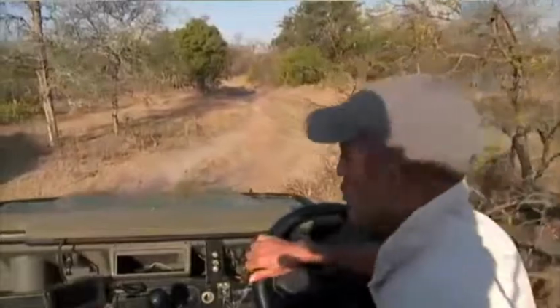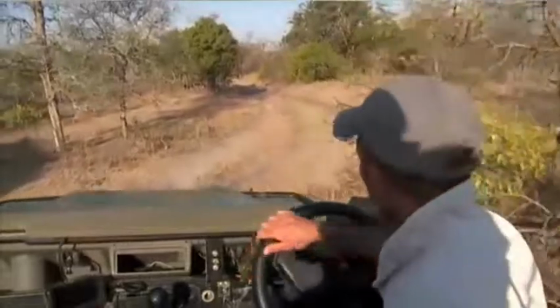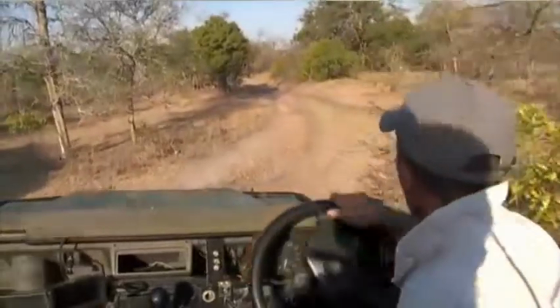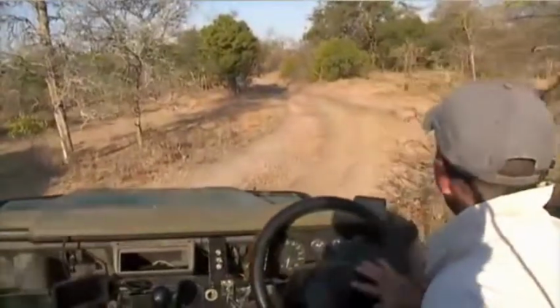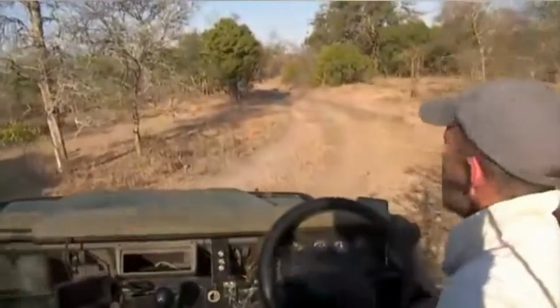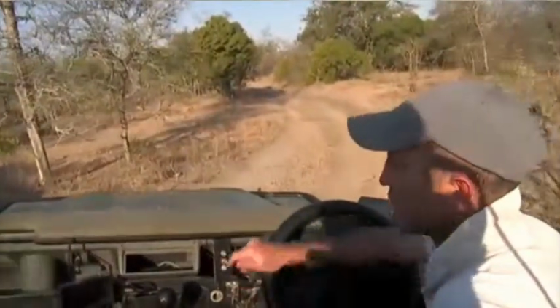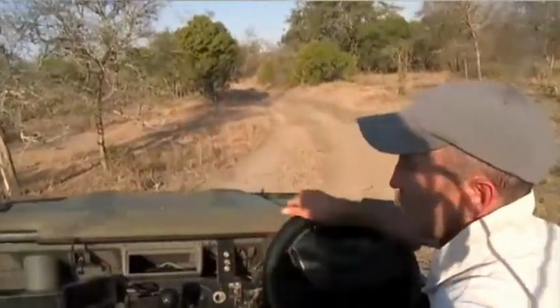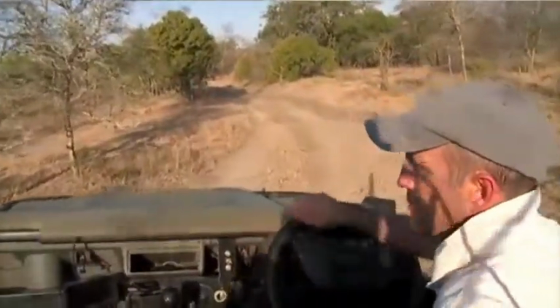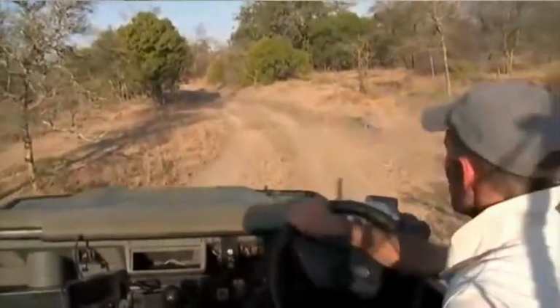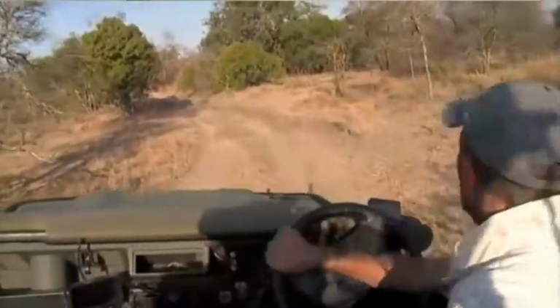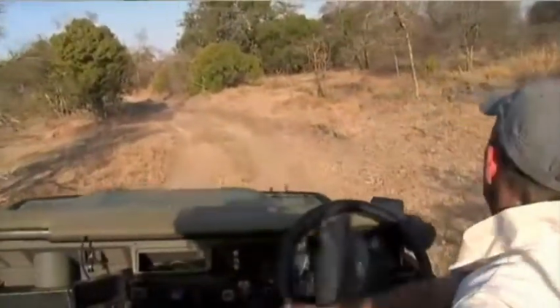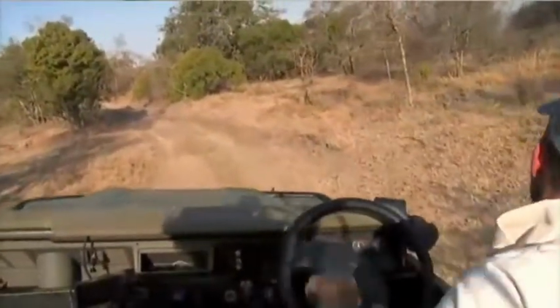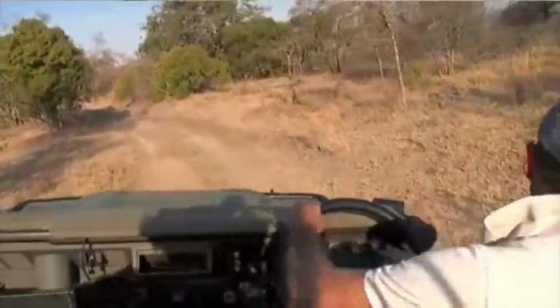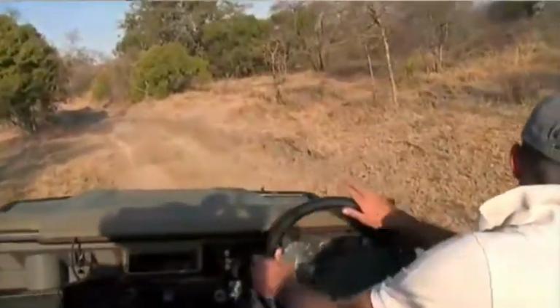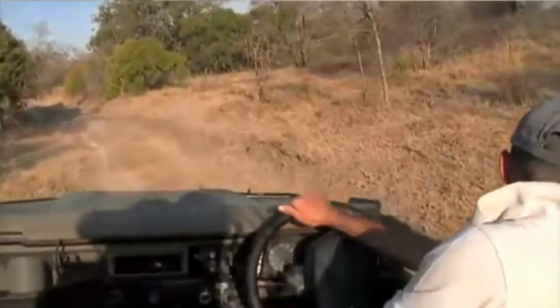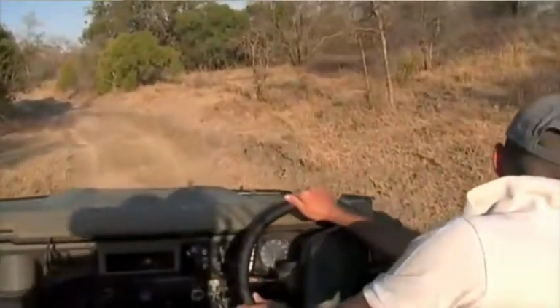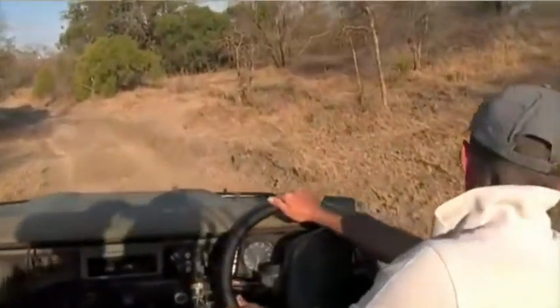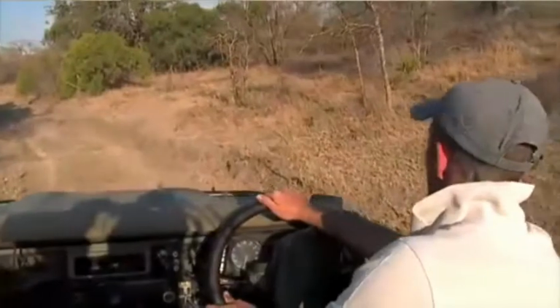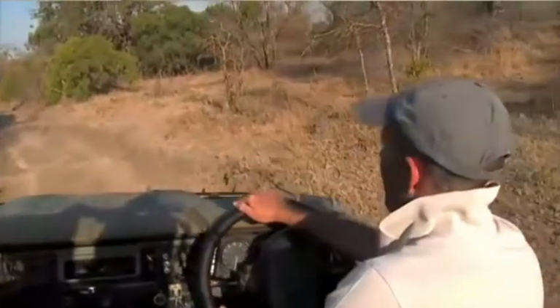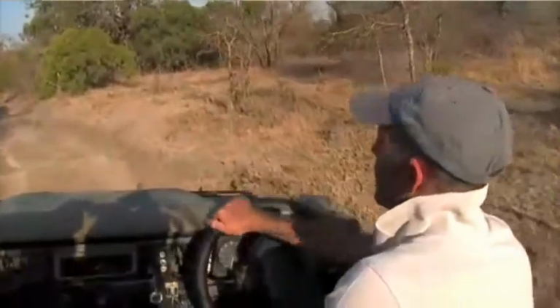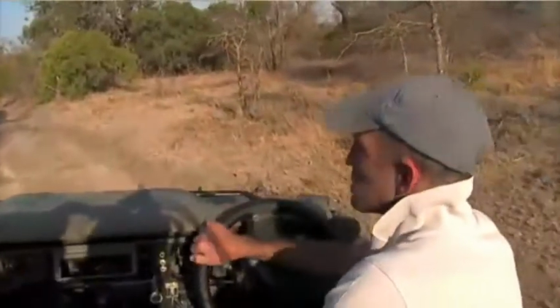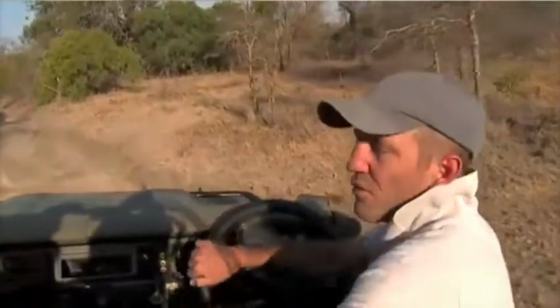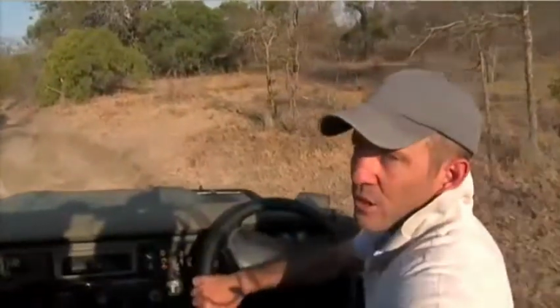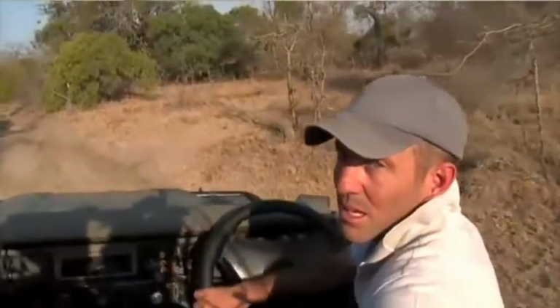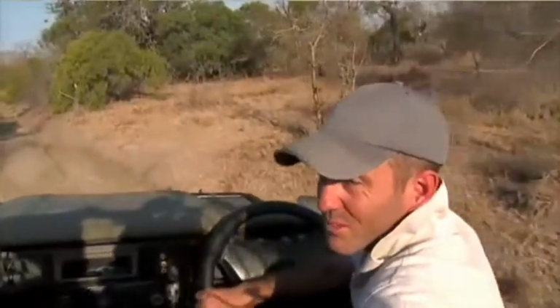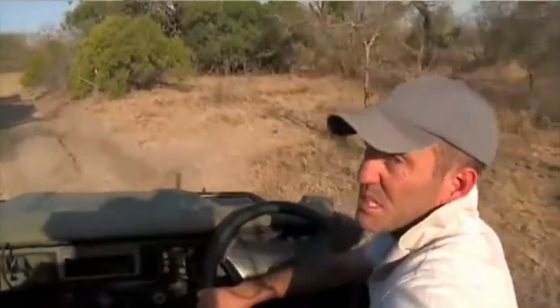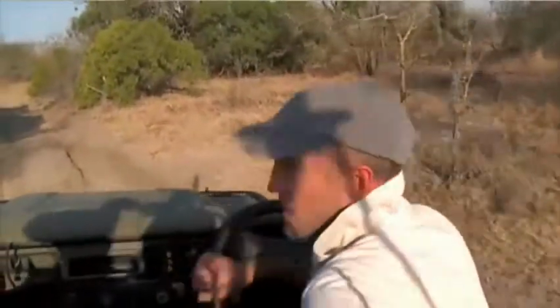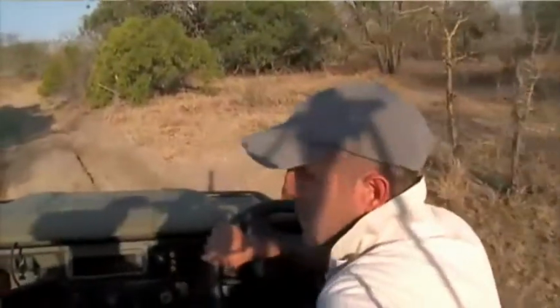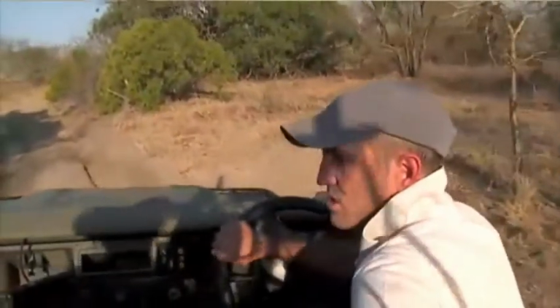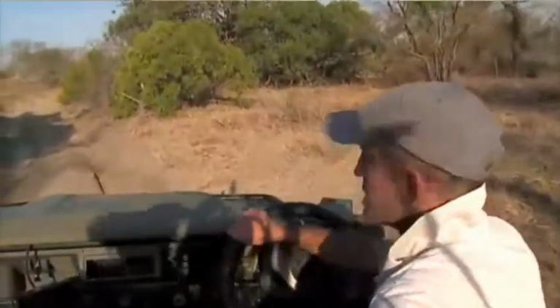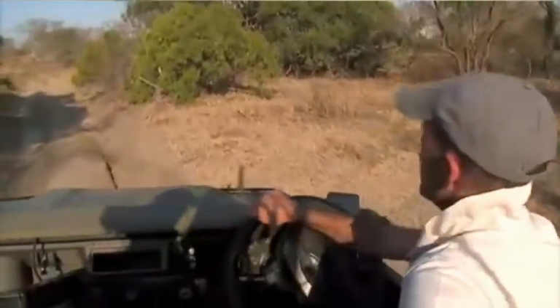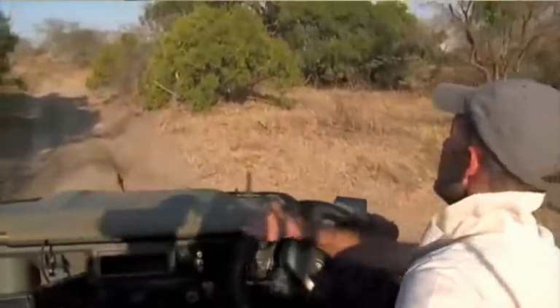Nice for you. Well, maybe you were rooting for the Nyala. I hope you were. Anyway, I was waffling on about wildebeest and their migrations in this area.